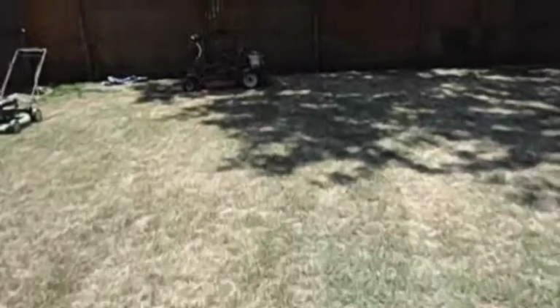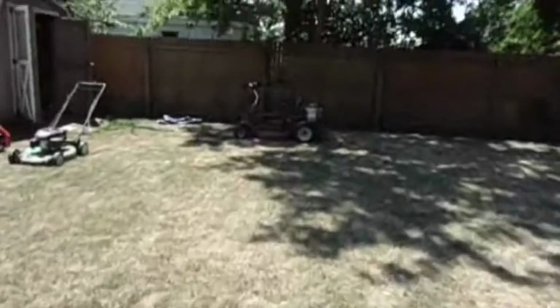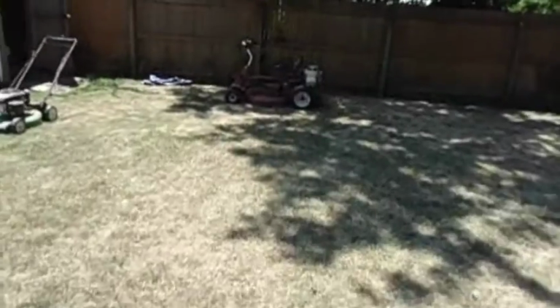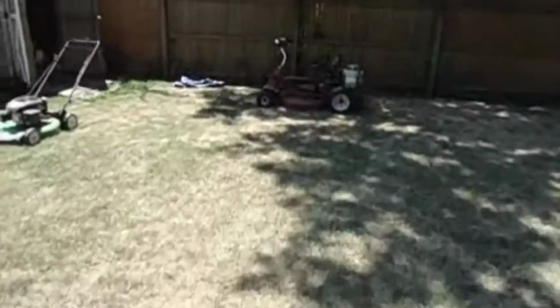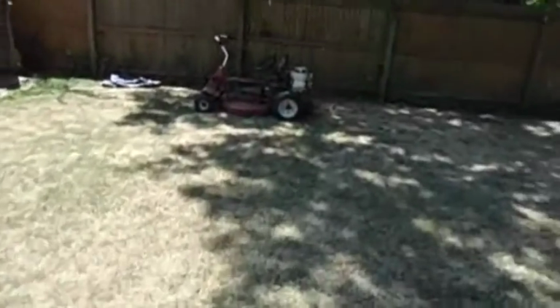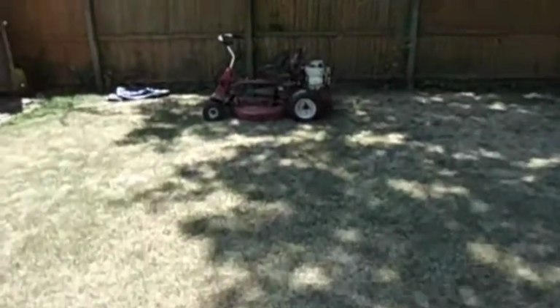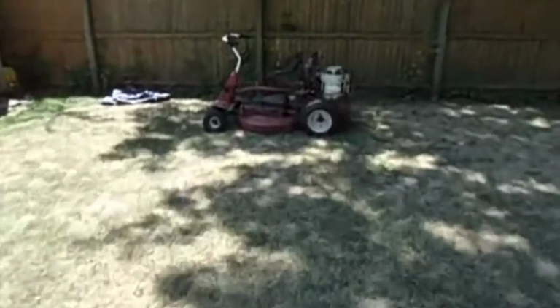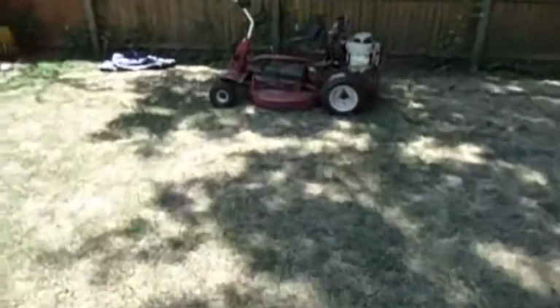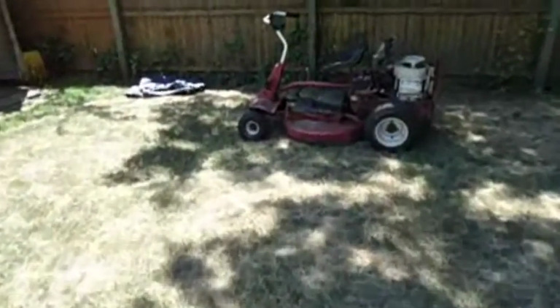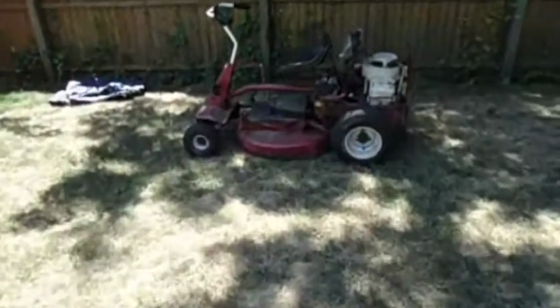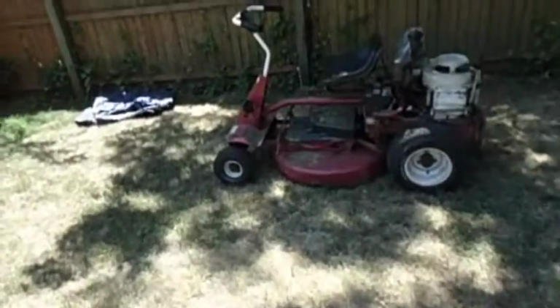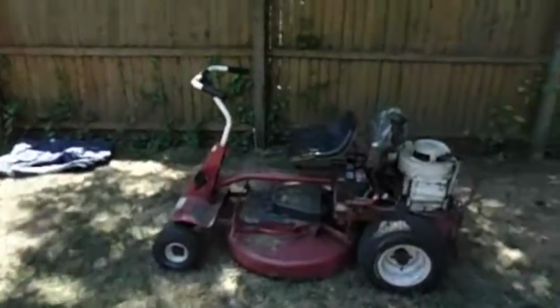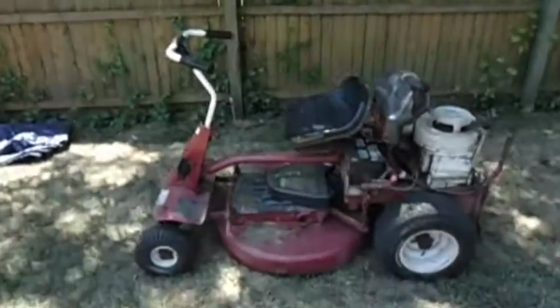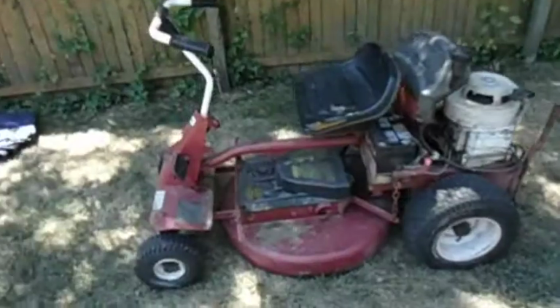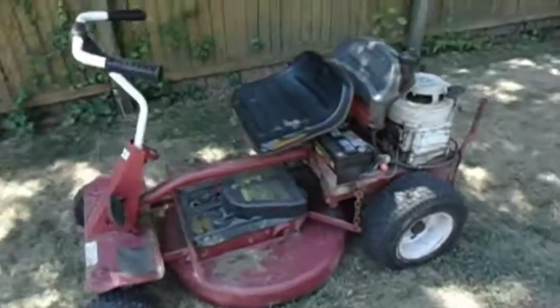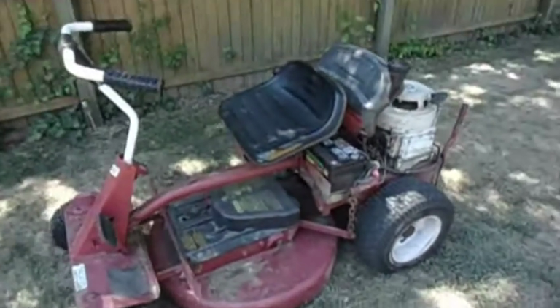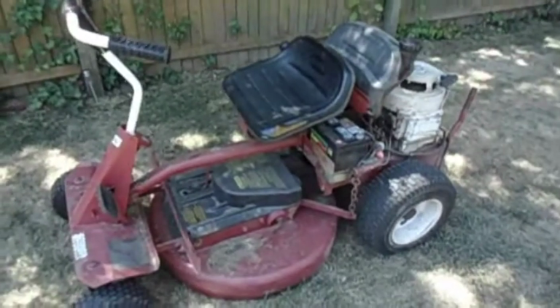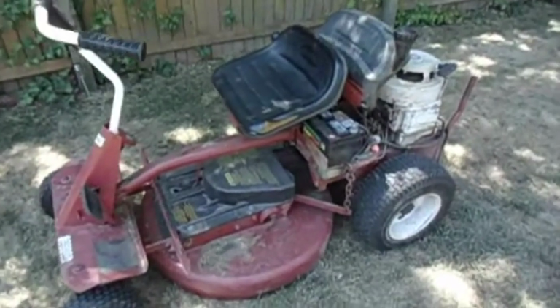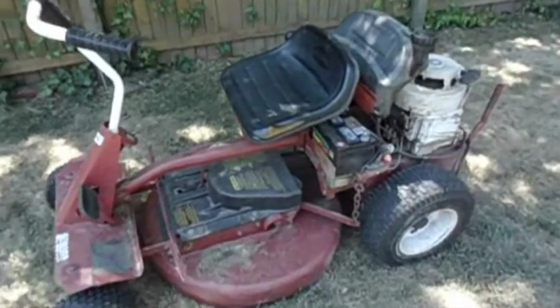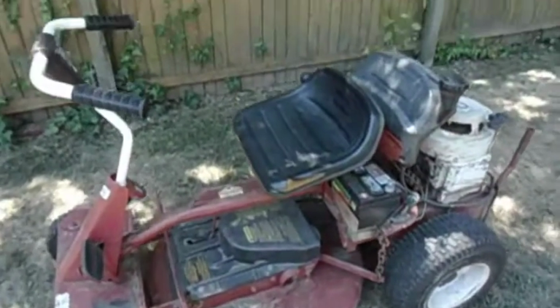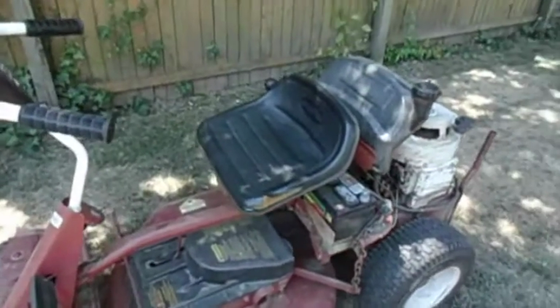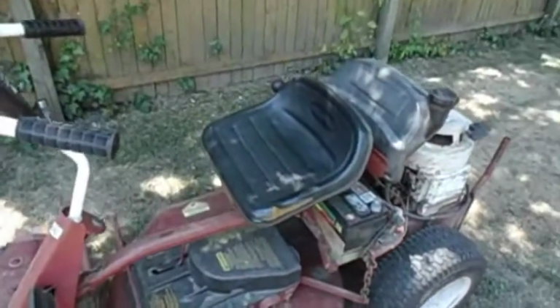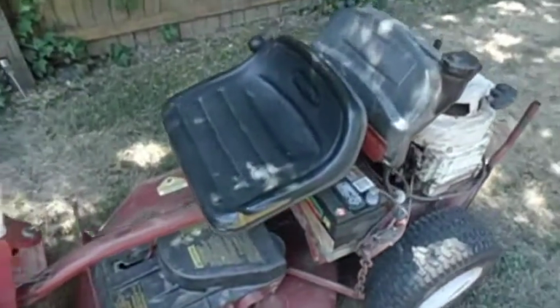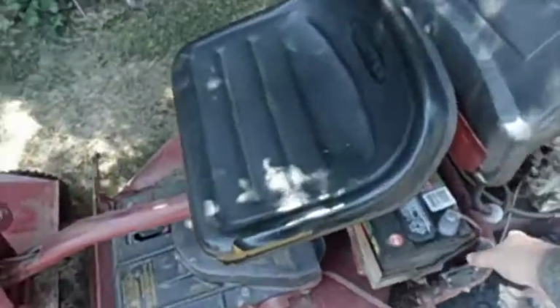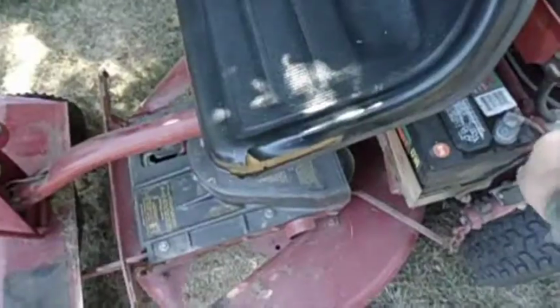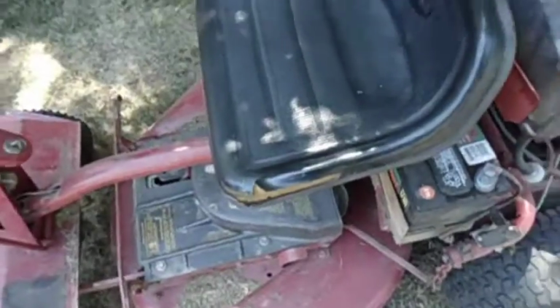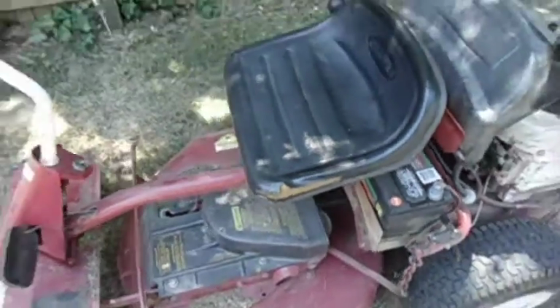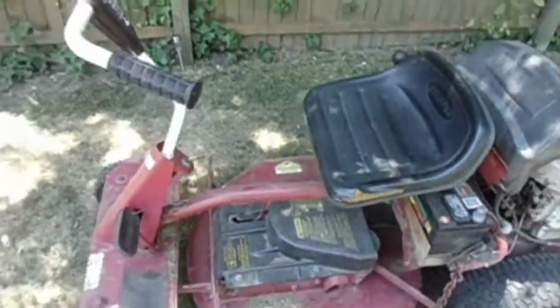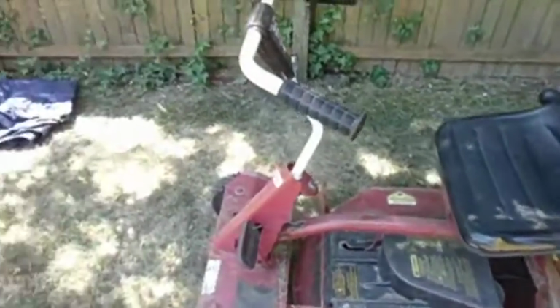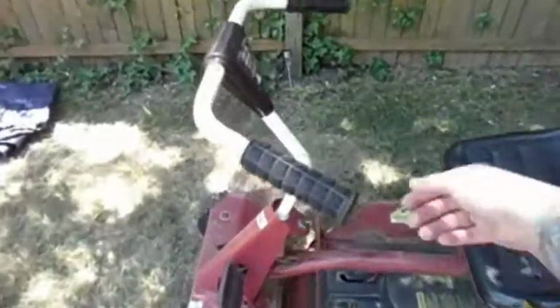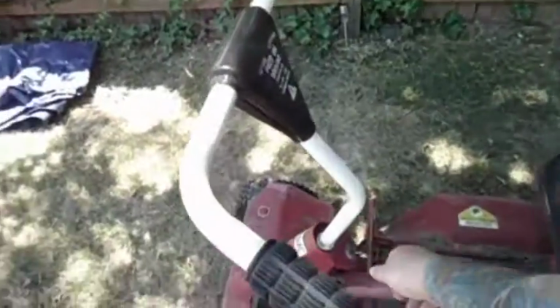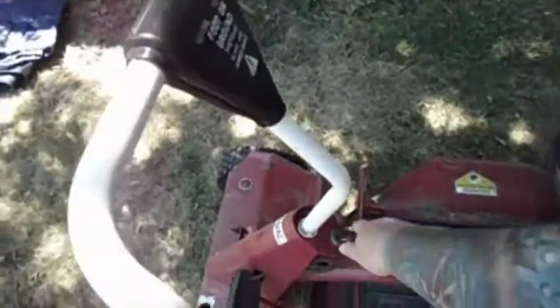Some days it feels like I'm running a junkyard in my house here, but actually you'll see that this is not a bad find for about a hundred bucks. It's like a 1987 Snapper mower and it starts right up.